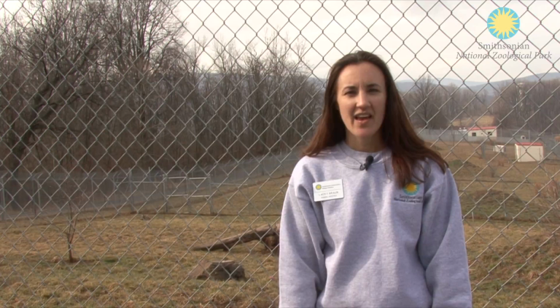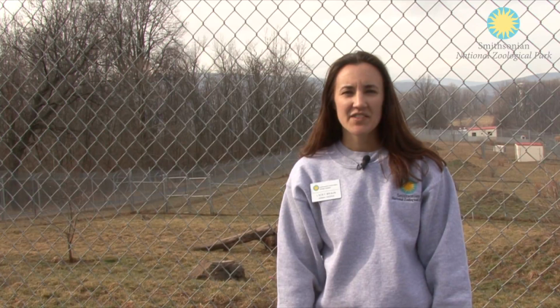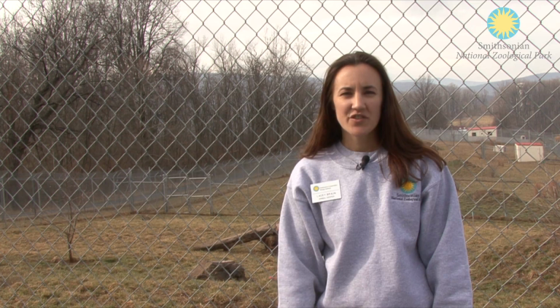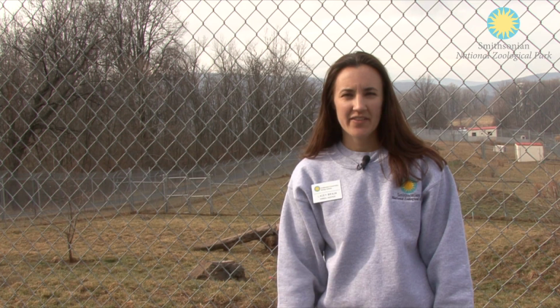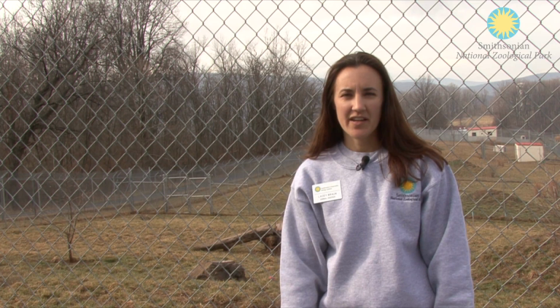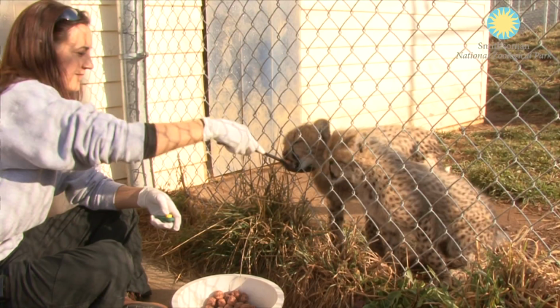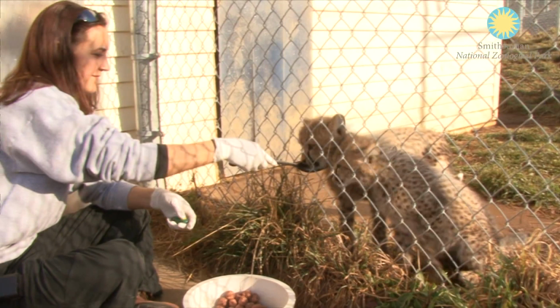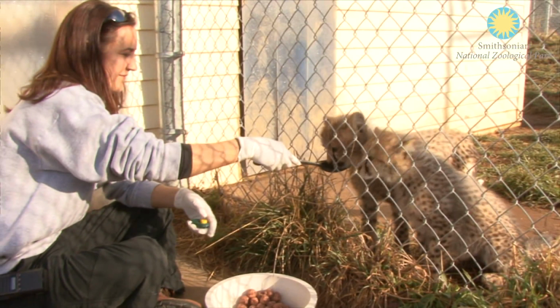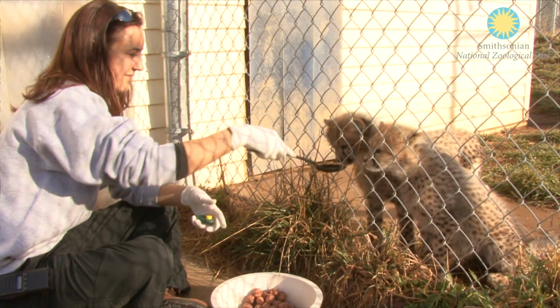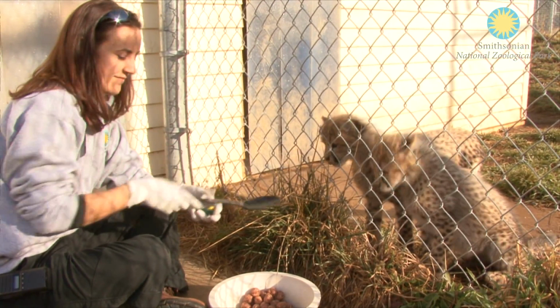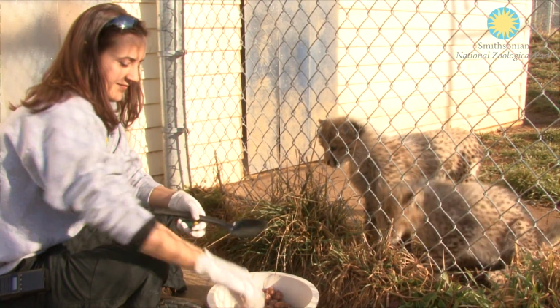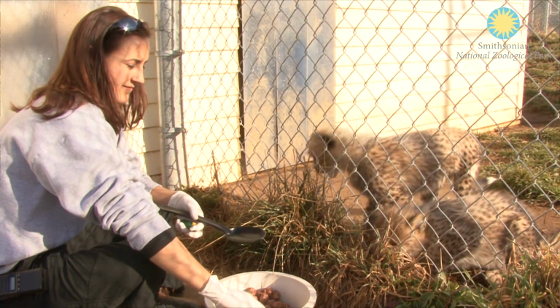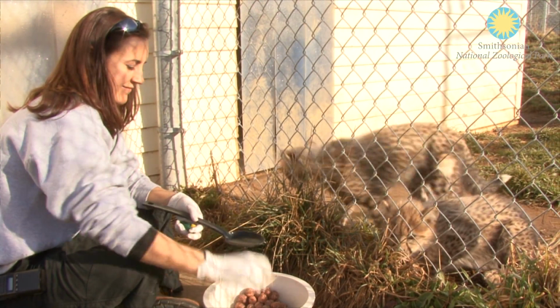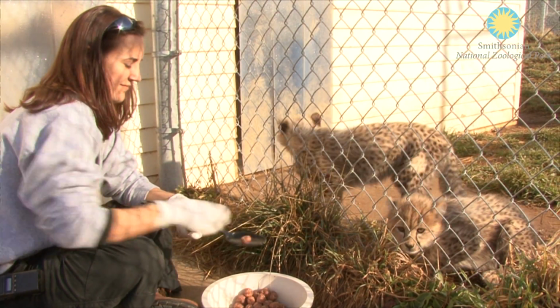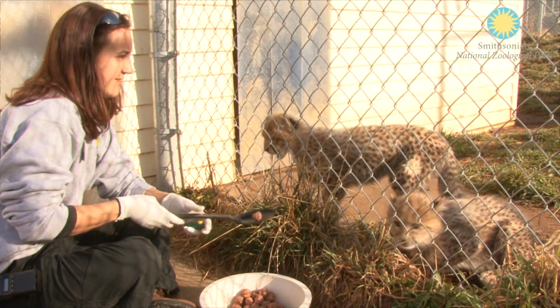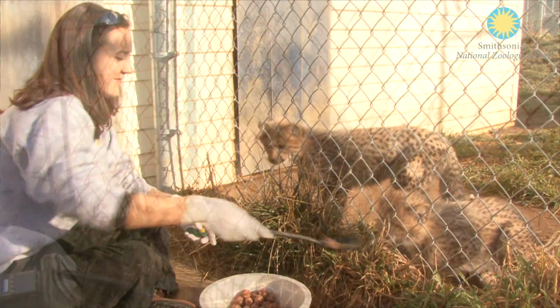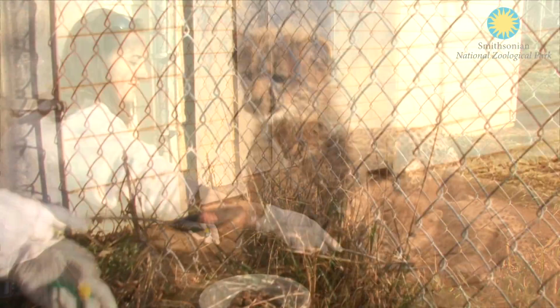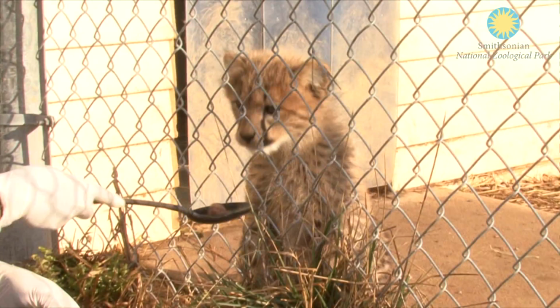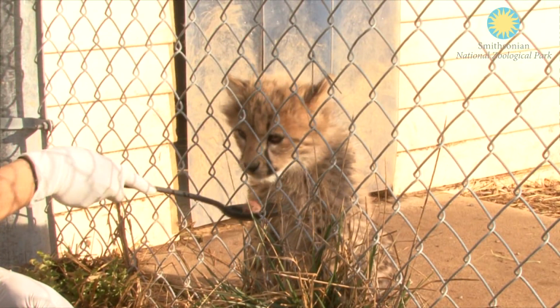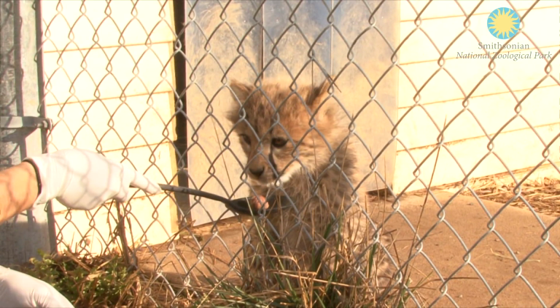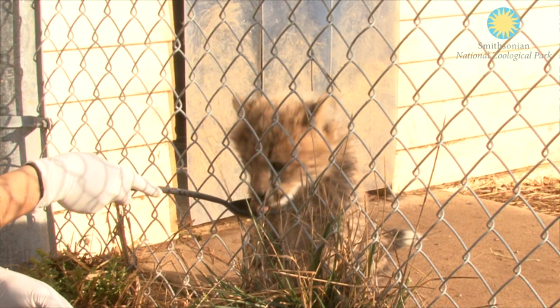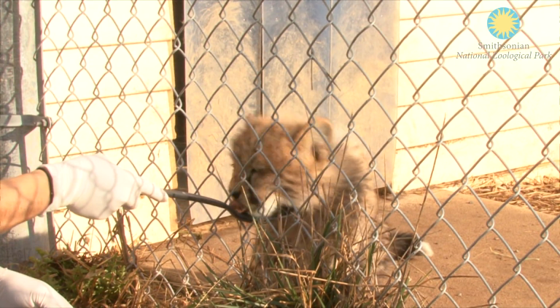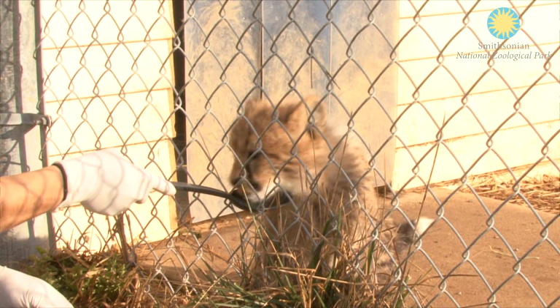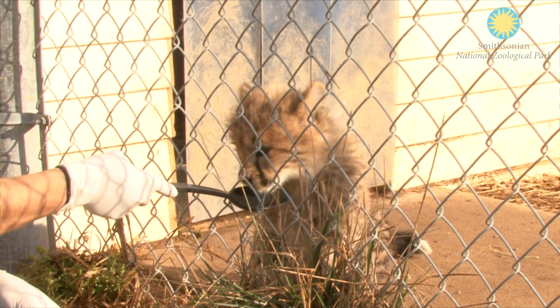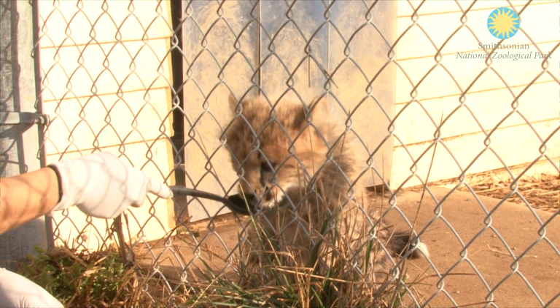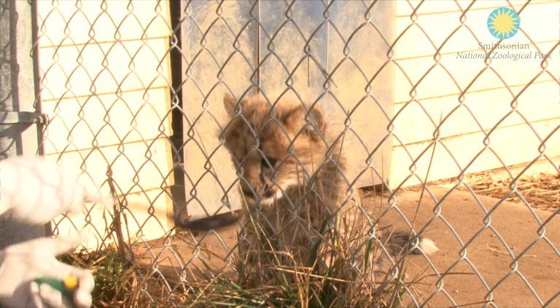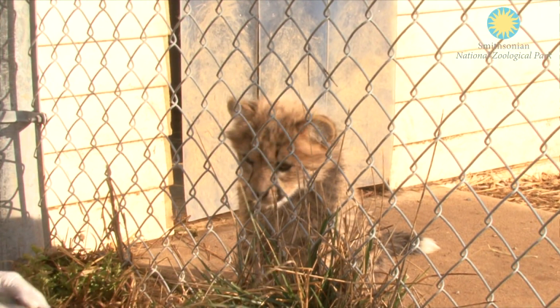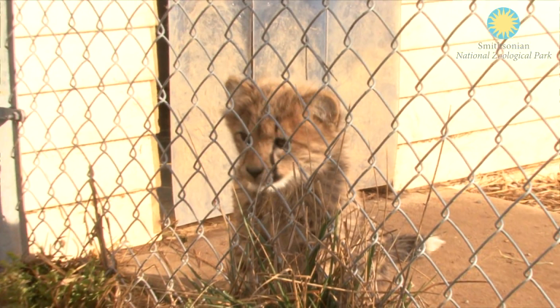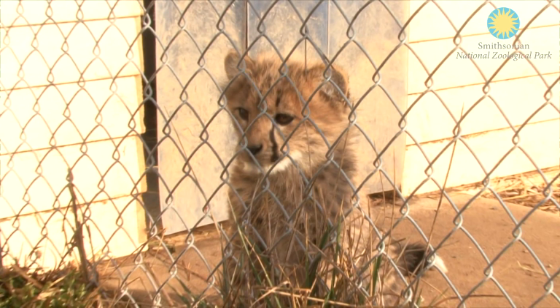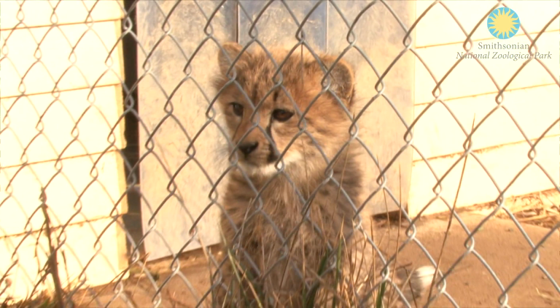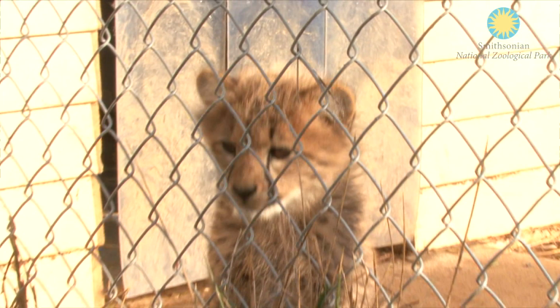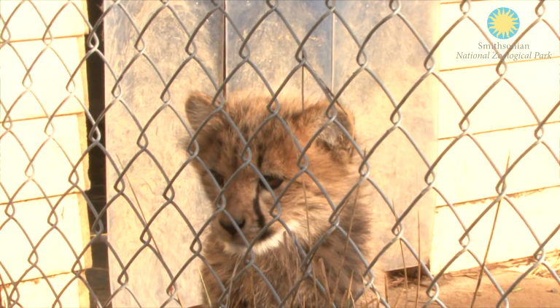I have started training the cheetah cubs to eat from me so that if I need to give them medication I am able to do that. I am also training them to step on the scale to be weighed, and I will start crate training them soon as well.